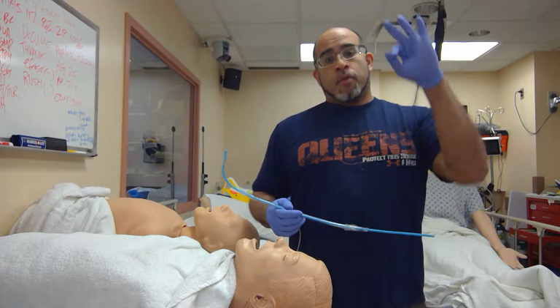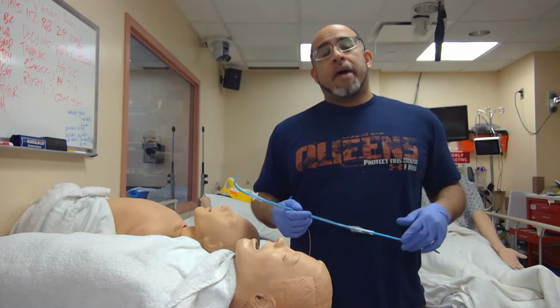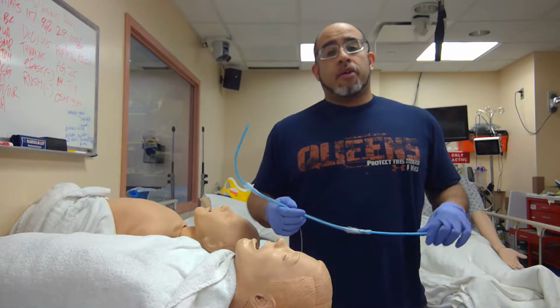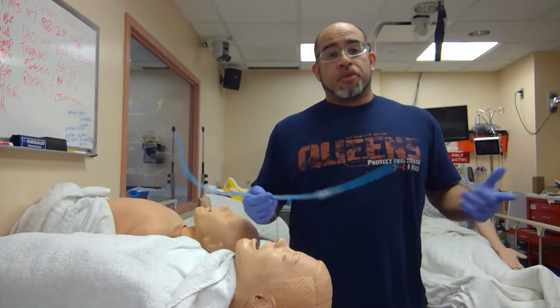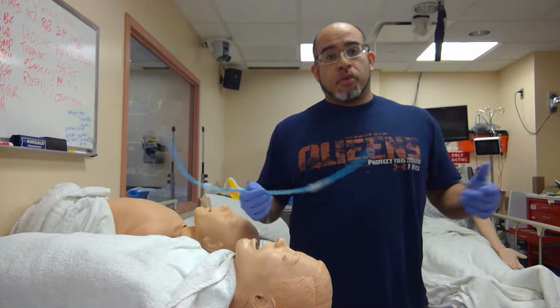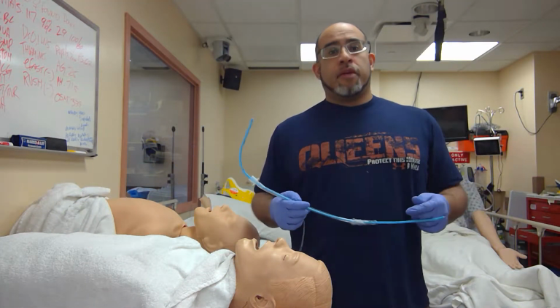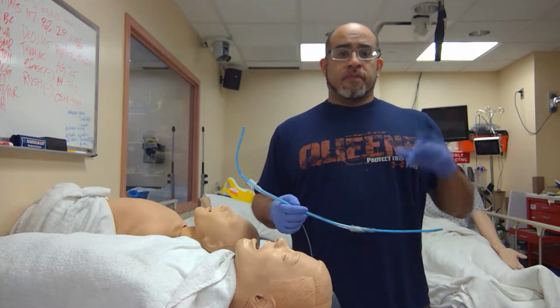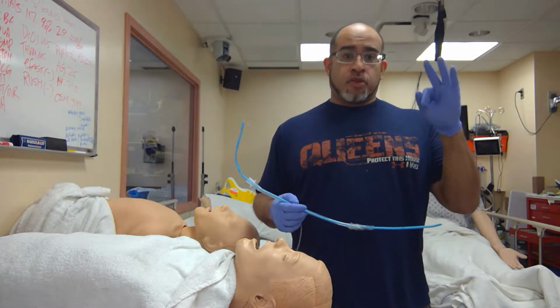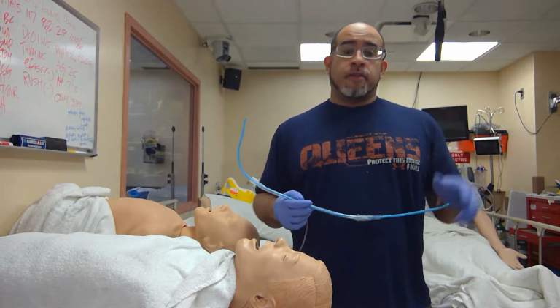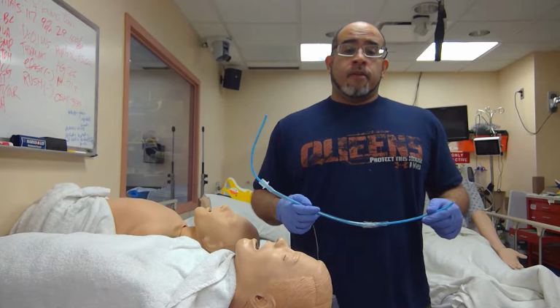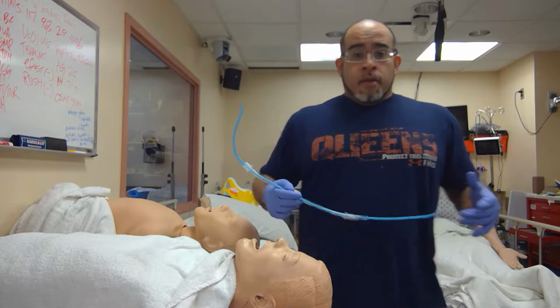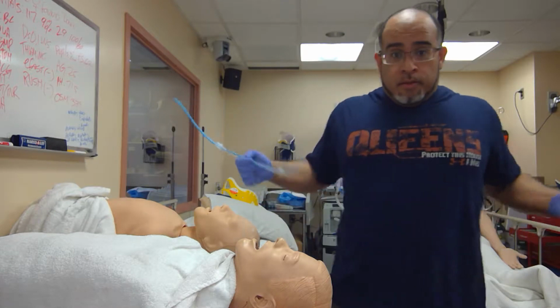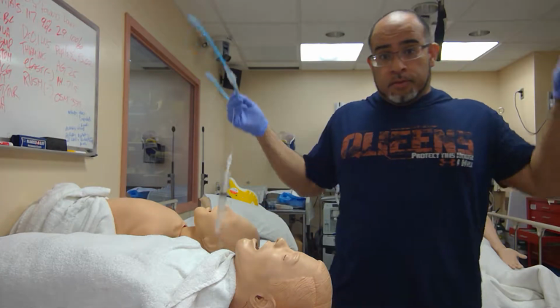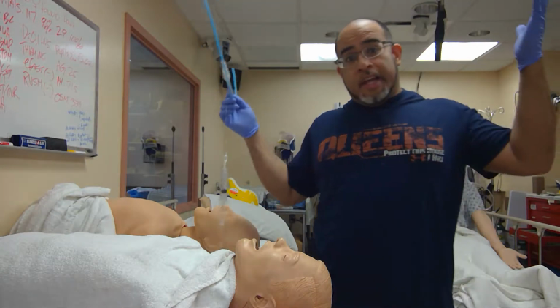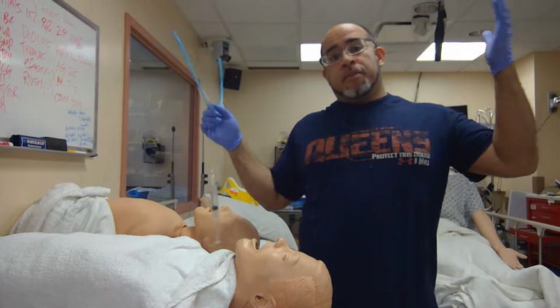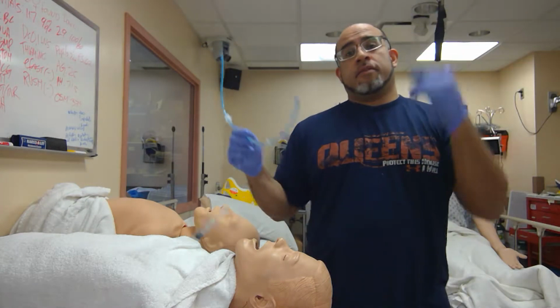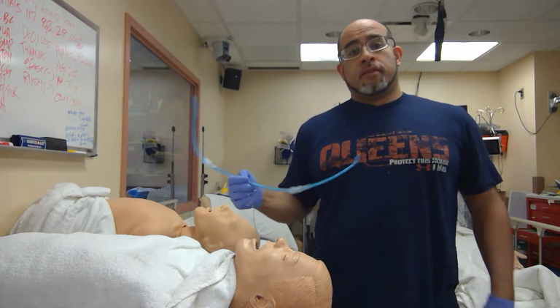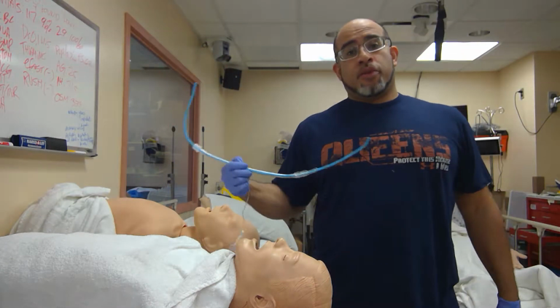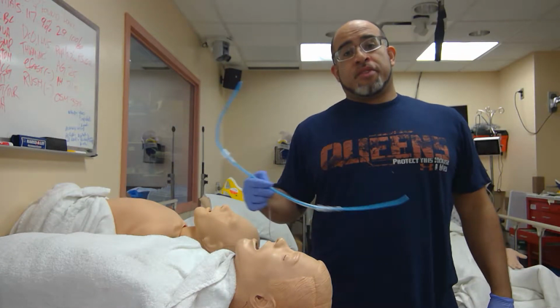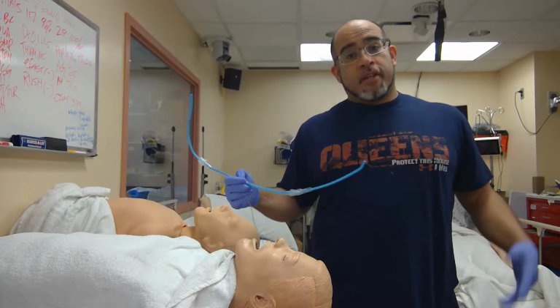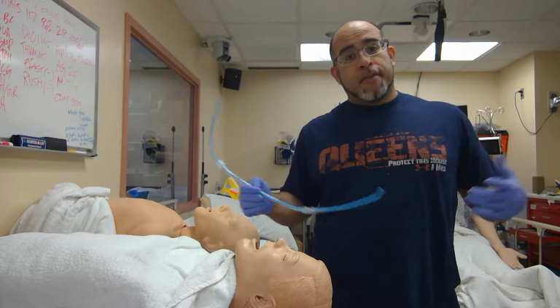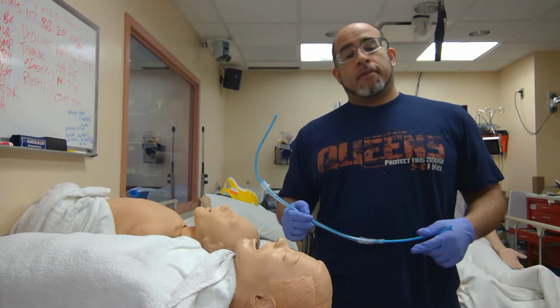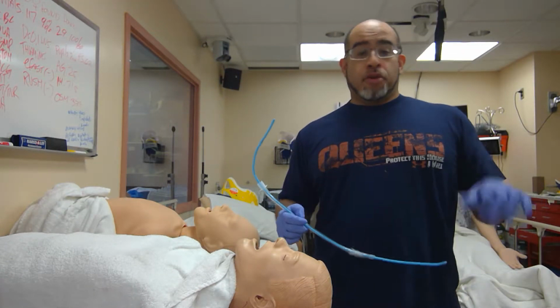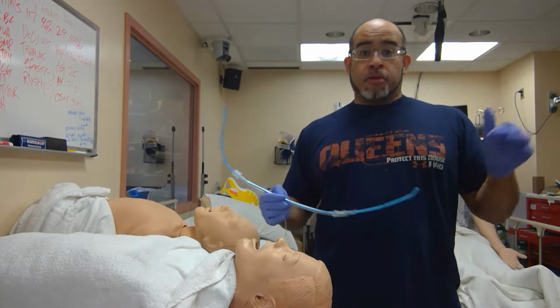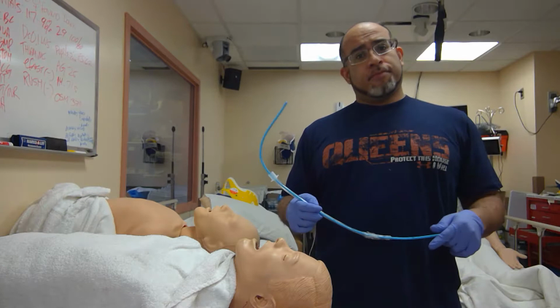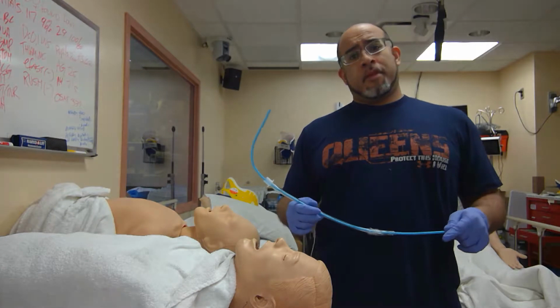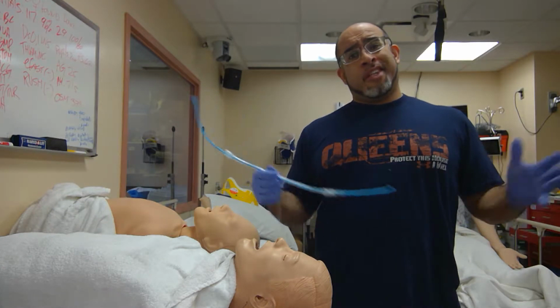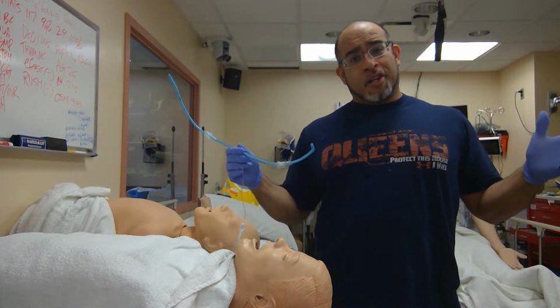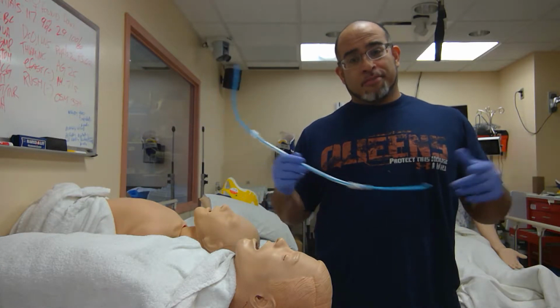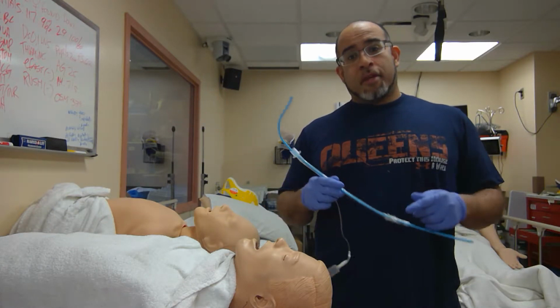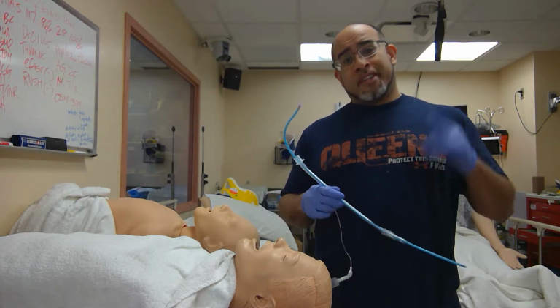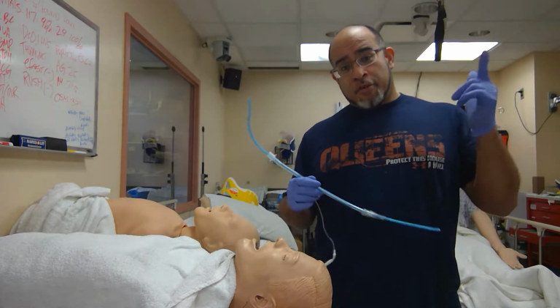Welcome back to another episode of School of Airway with Dr. Torres in the lab. I'm Norma. Protect this house. Protect this airway.